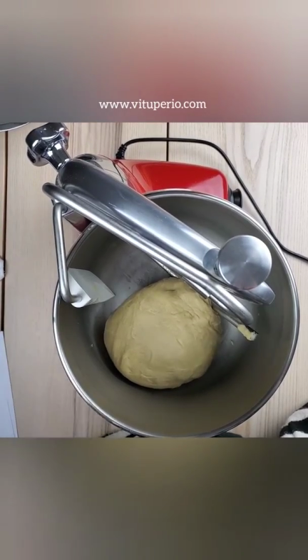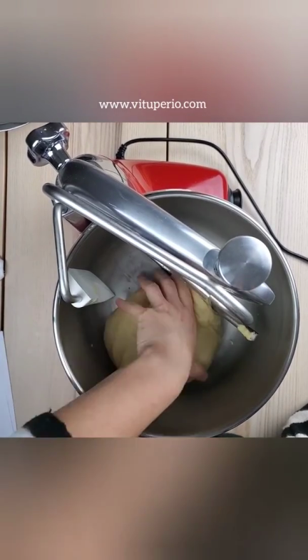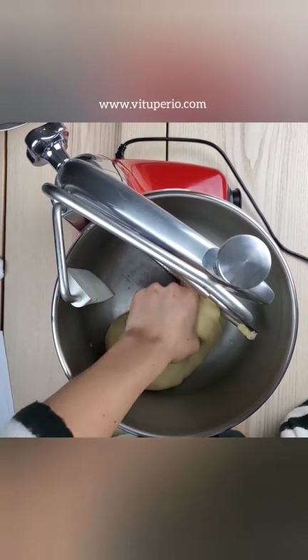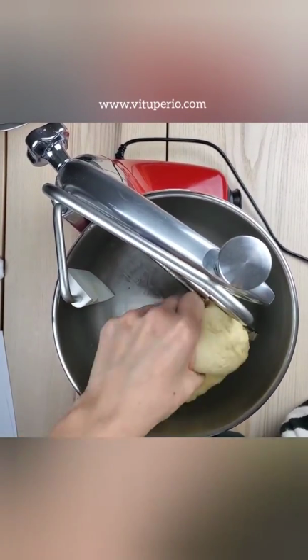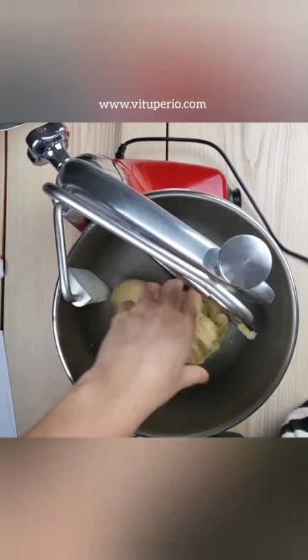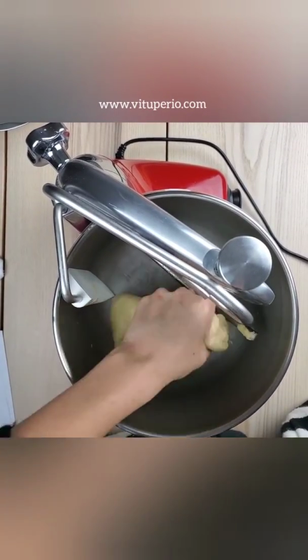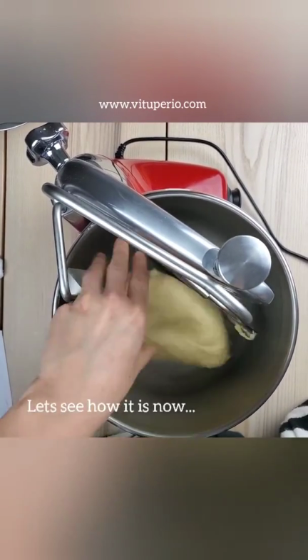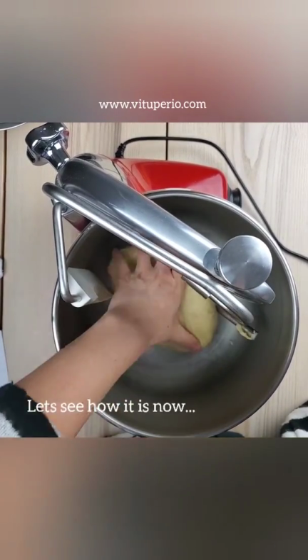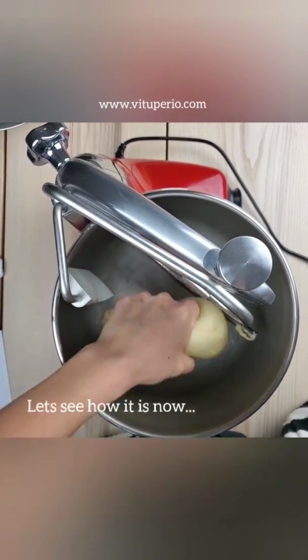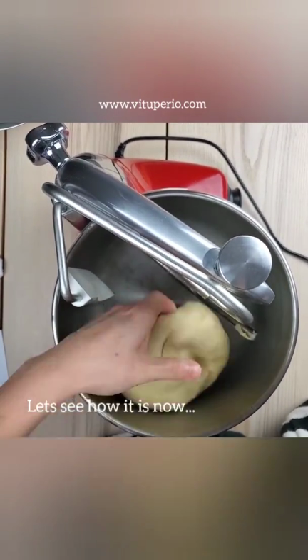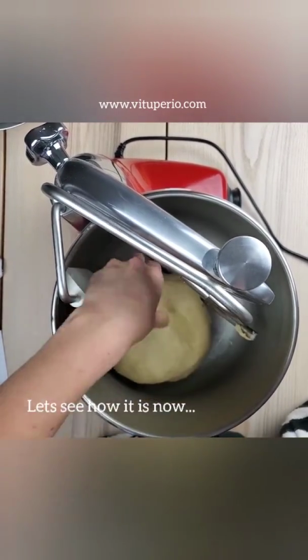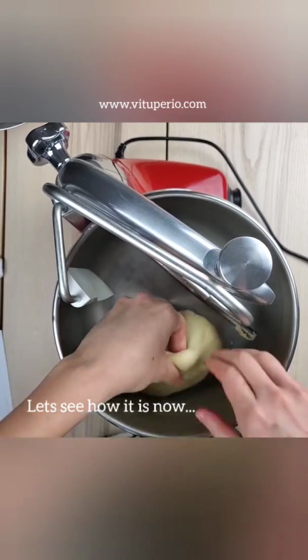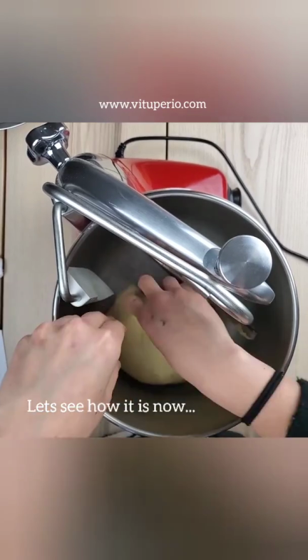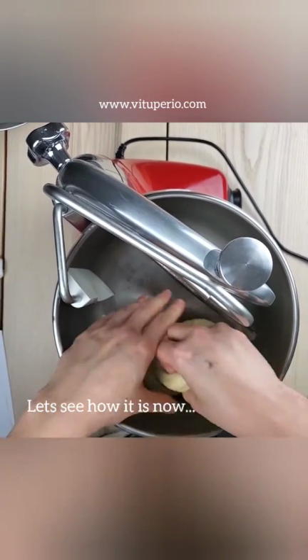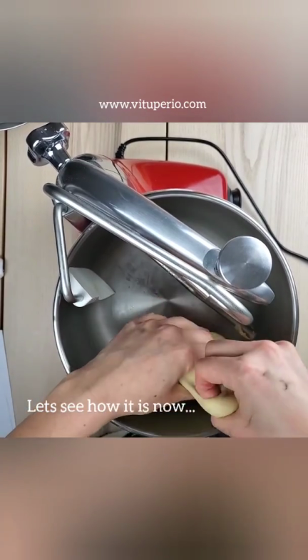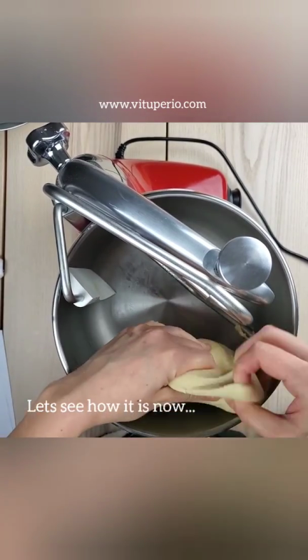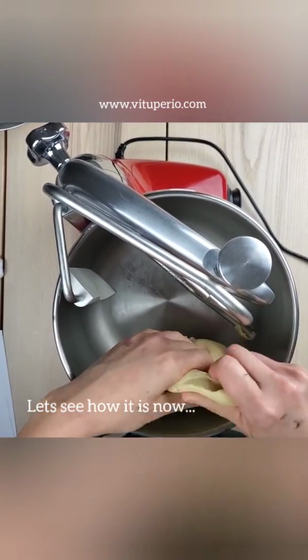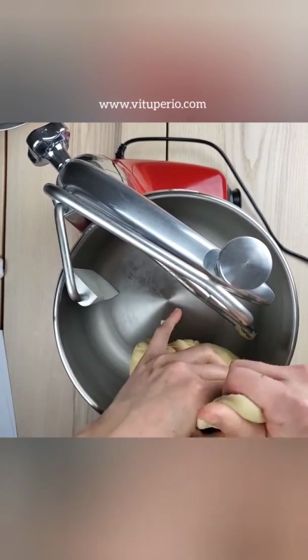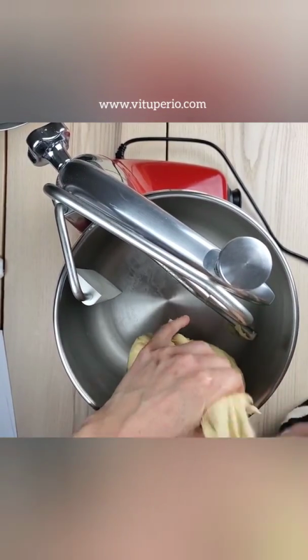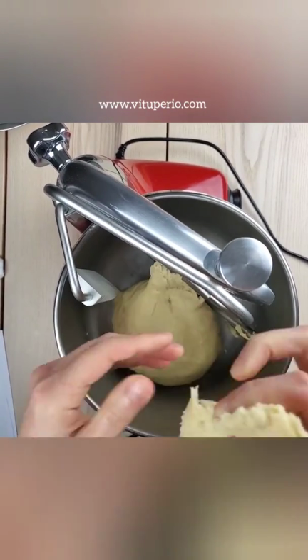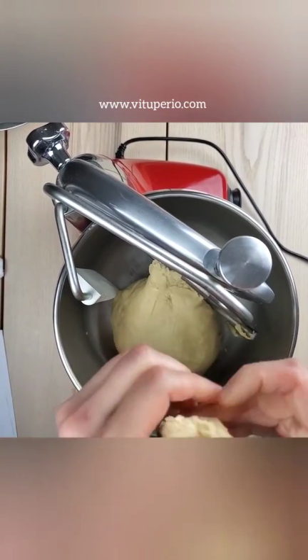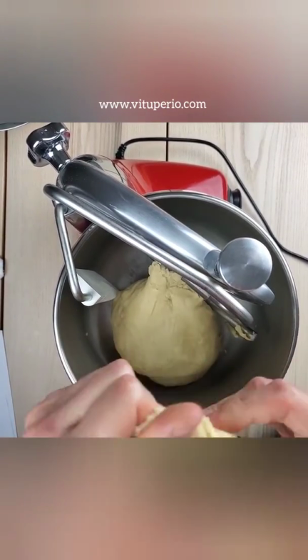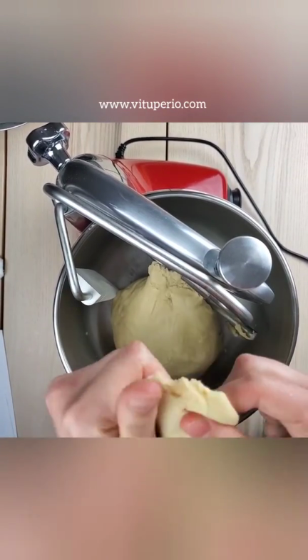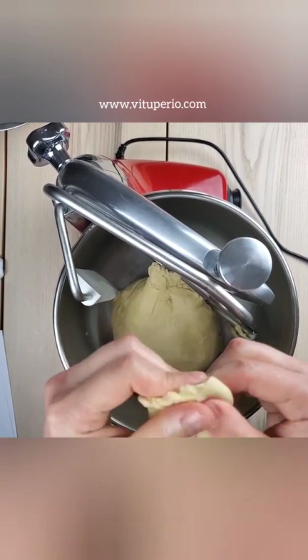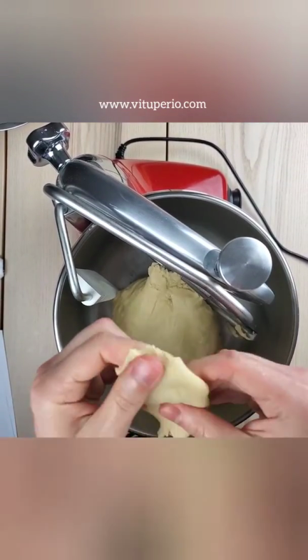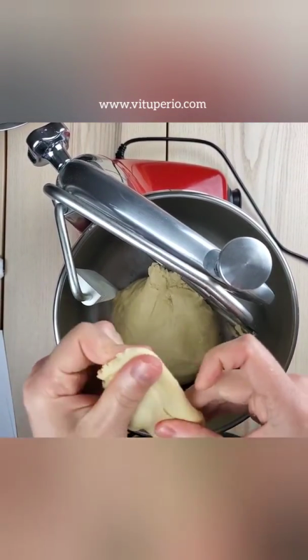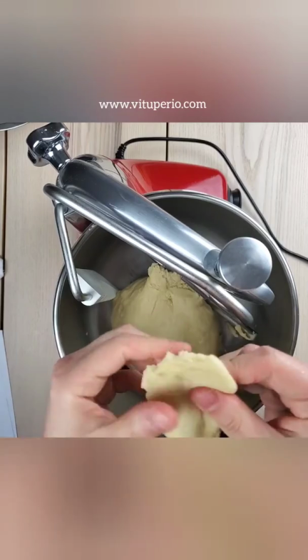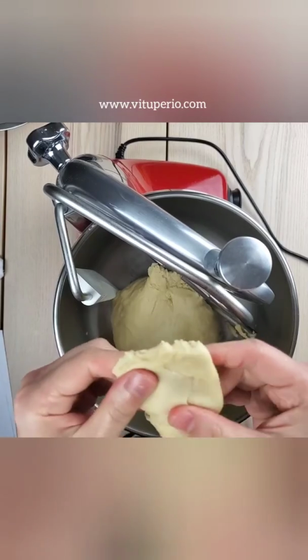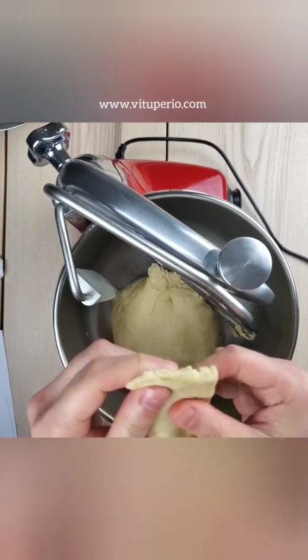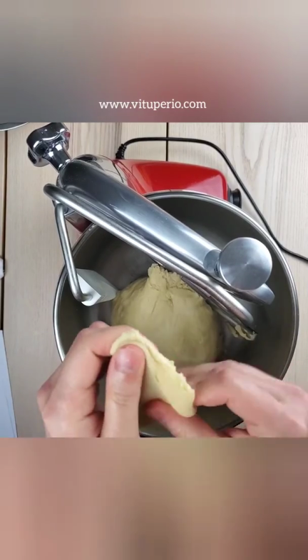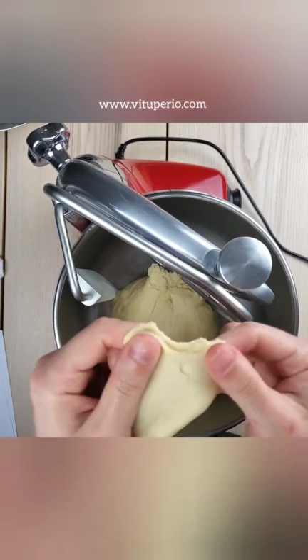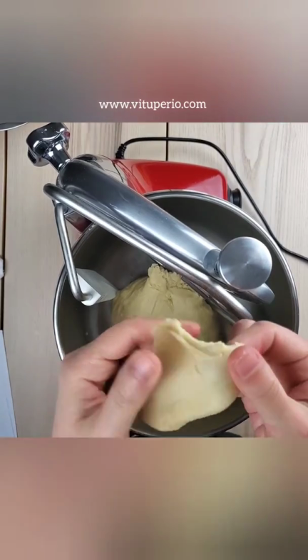I mixed it a little more and let it rest for about five minutes, and now we're going to see how the window pane test is going. It feels way better.